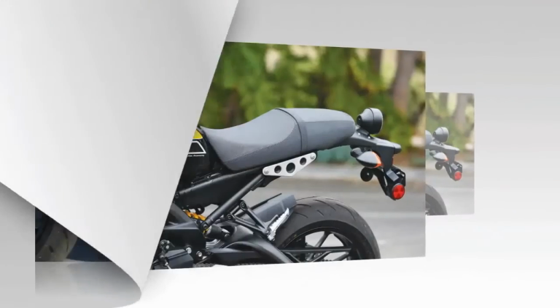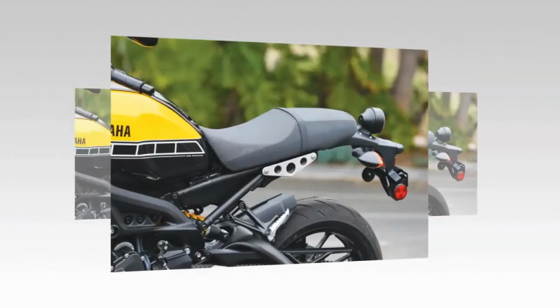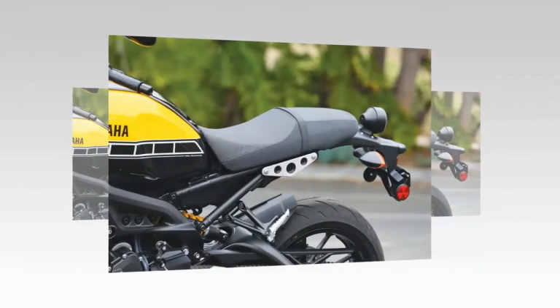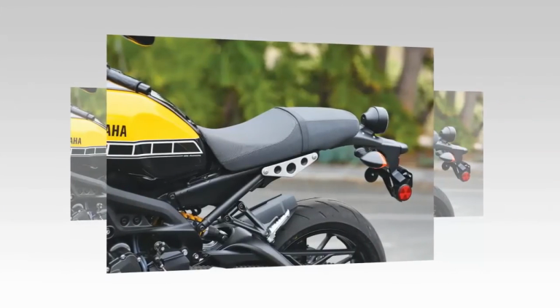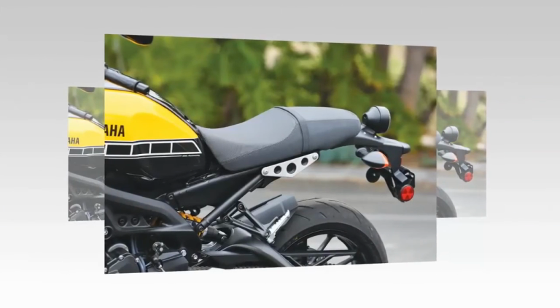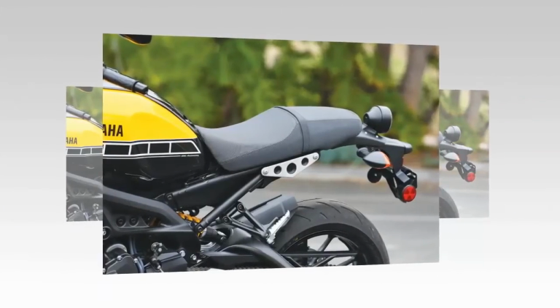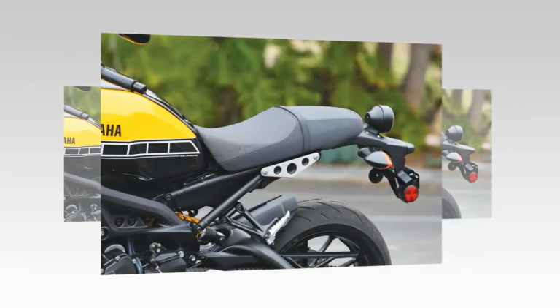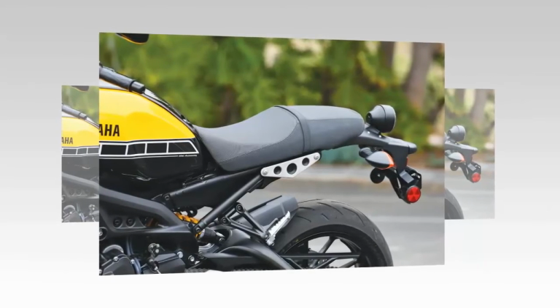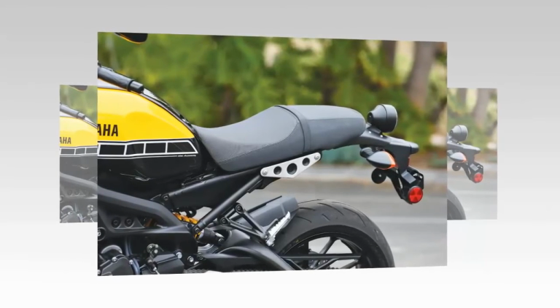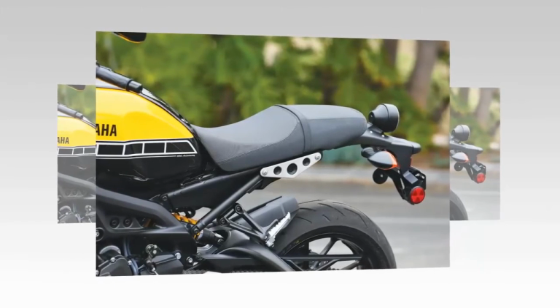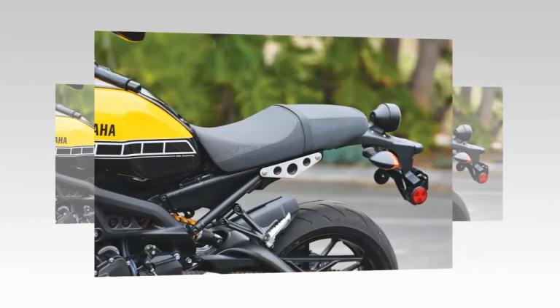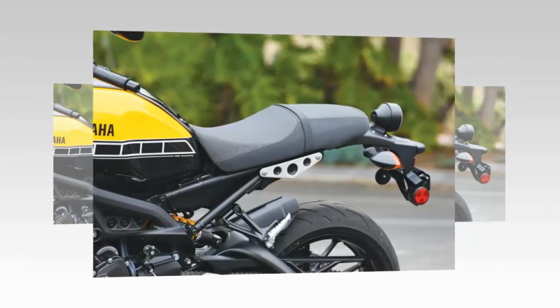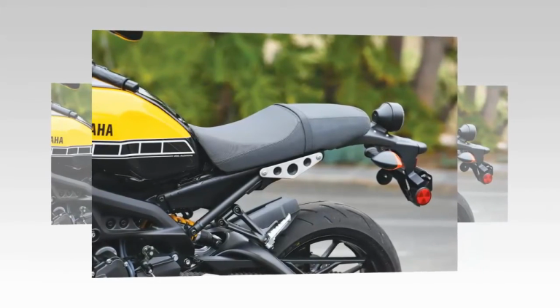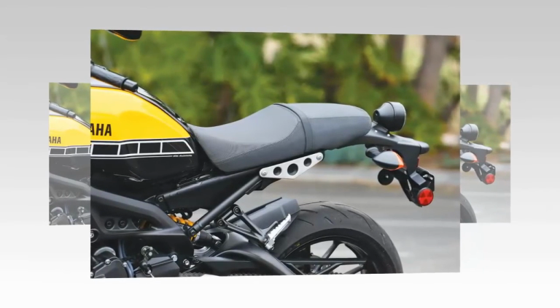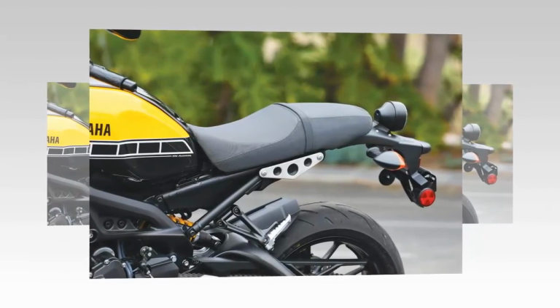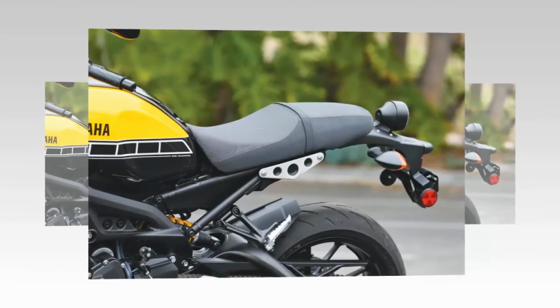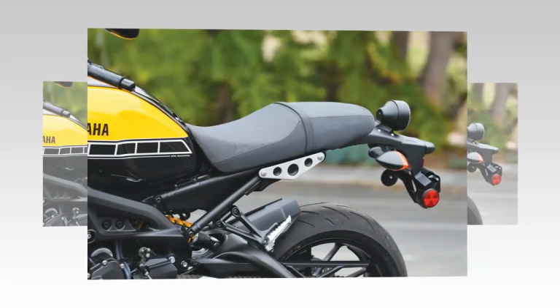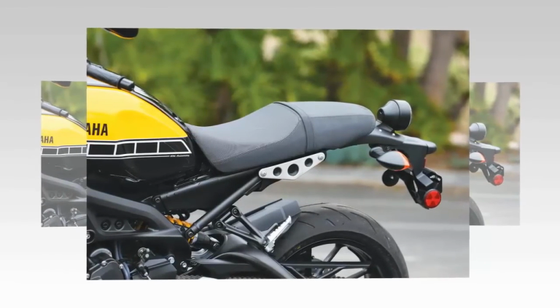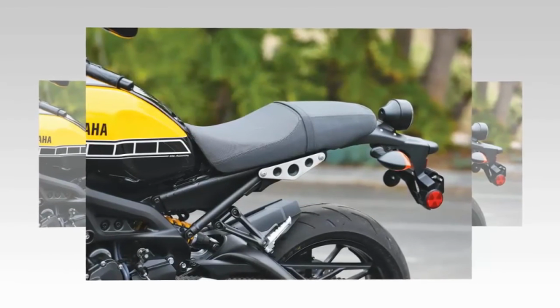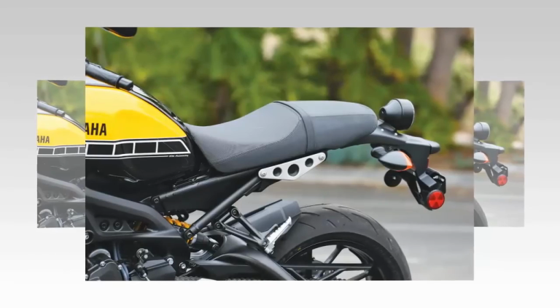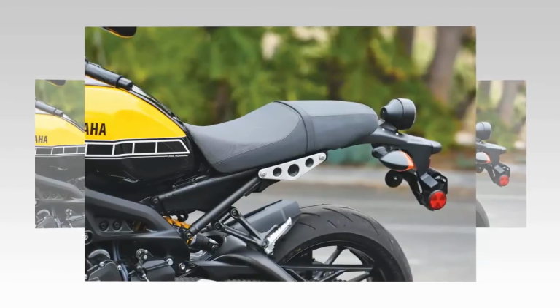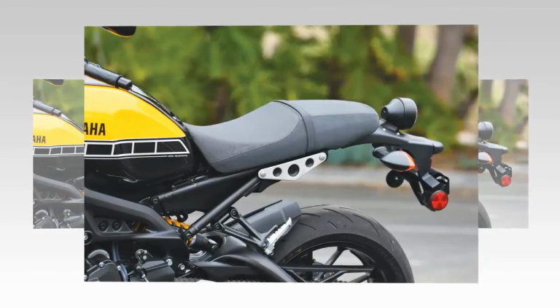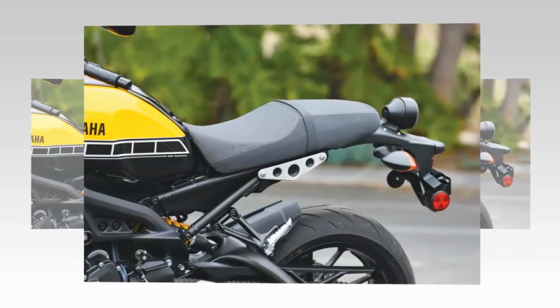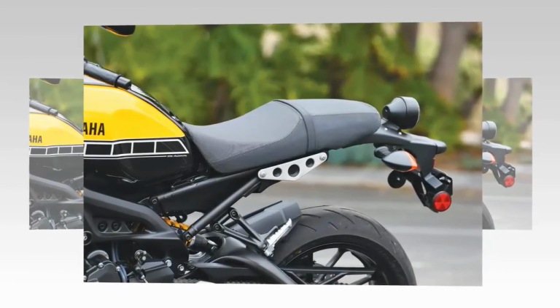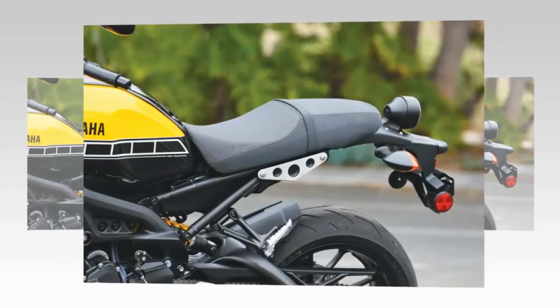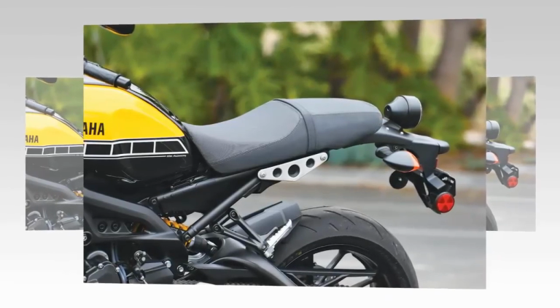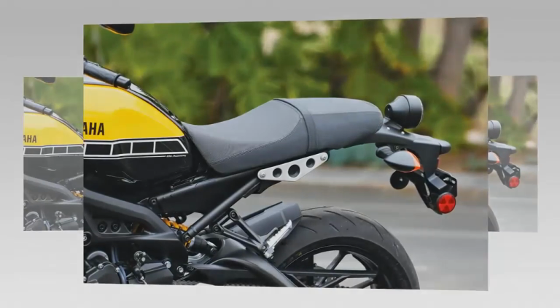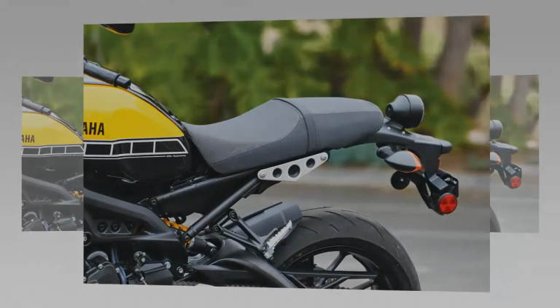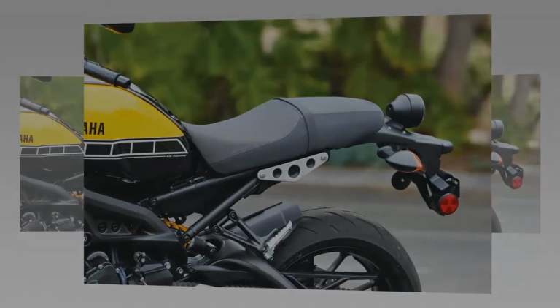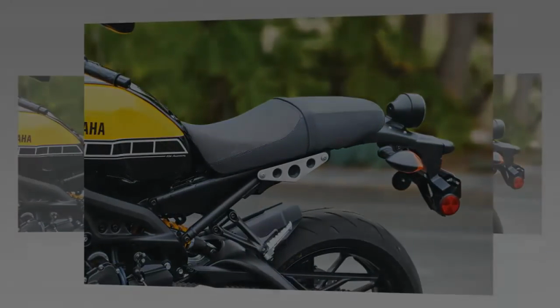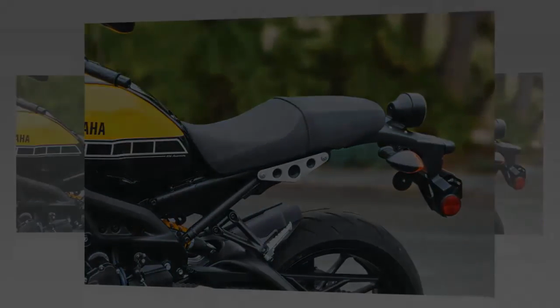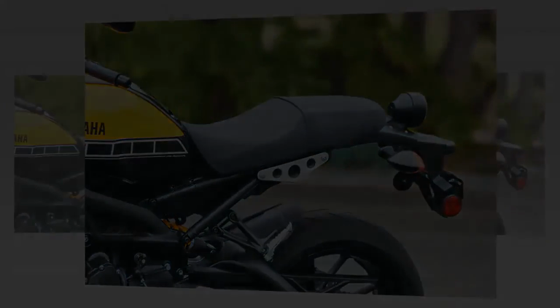Few of us conceived of a retro-modern variation, but the 2016 Yamaha XSR900 is here, and we could not be happier with the classic looks and modernization of the platform.